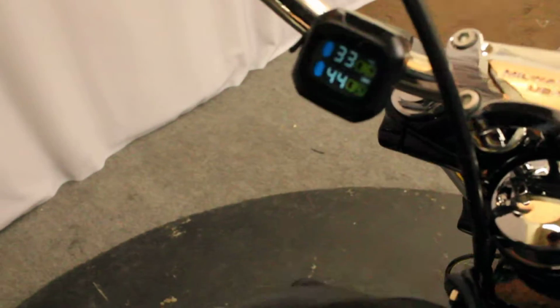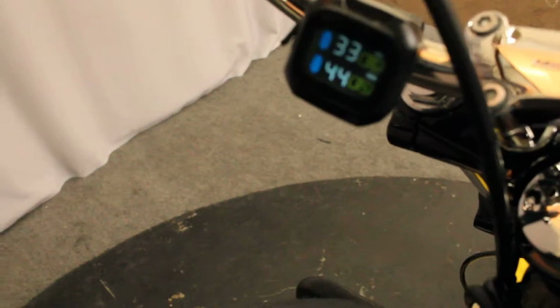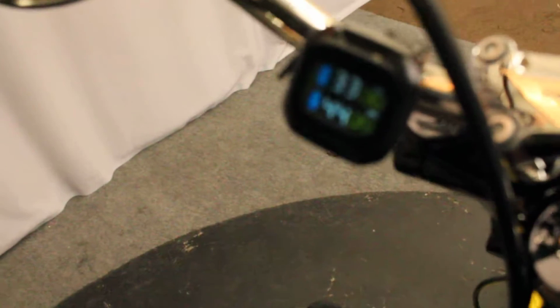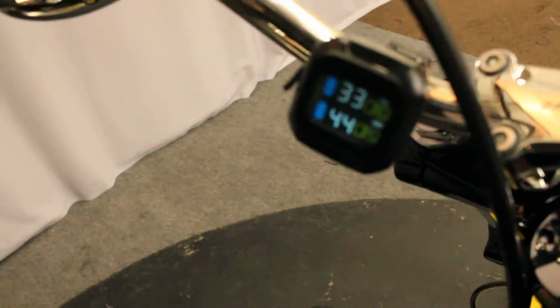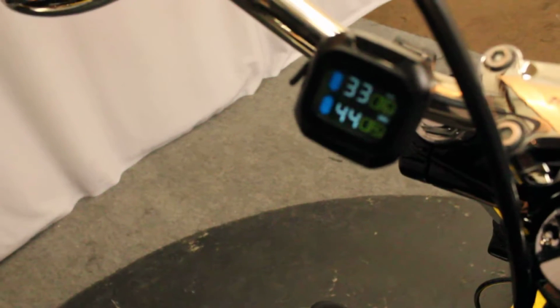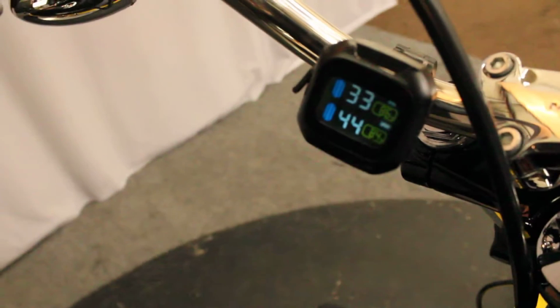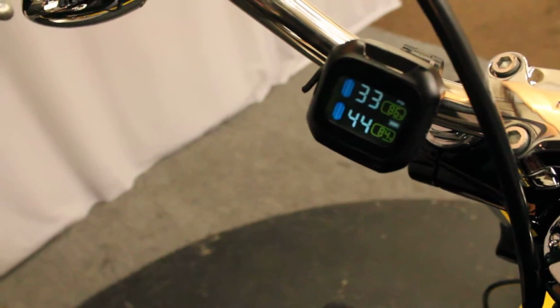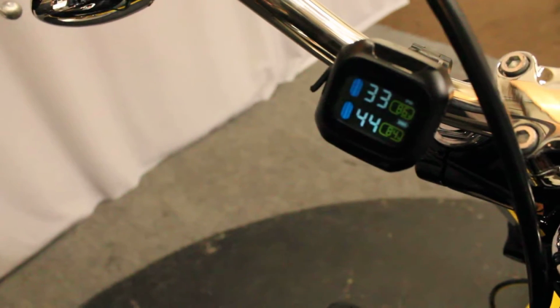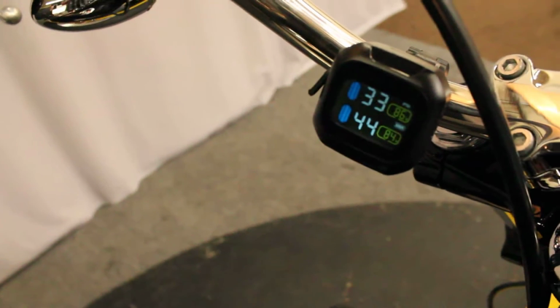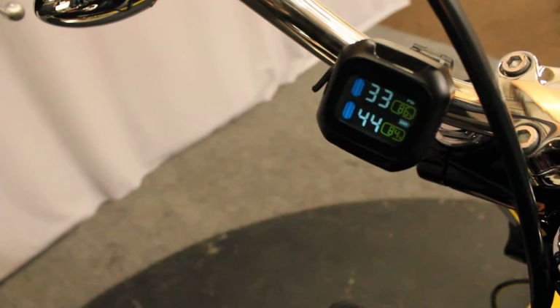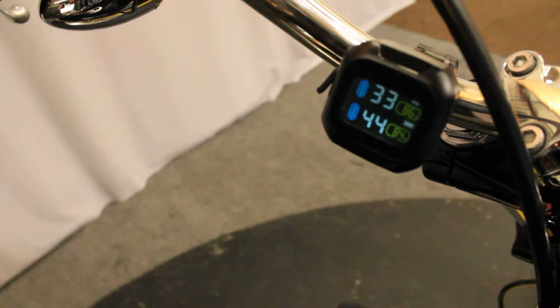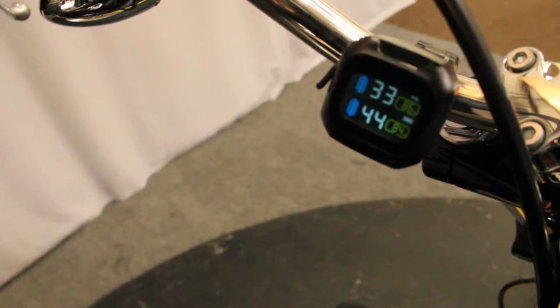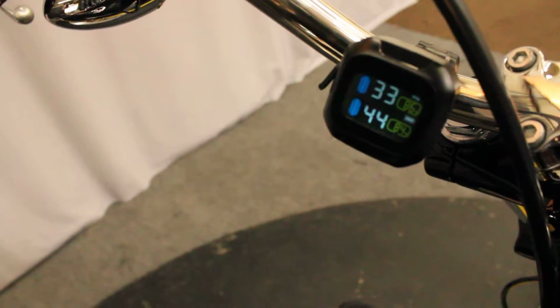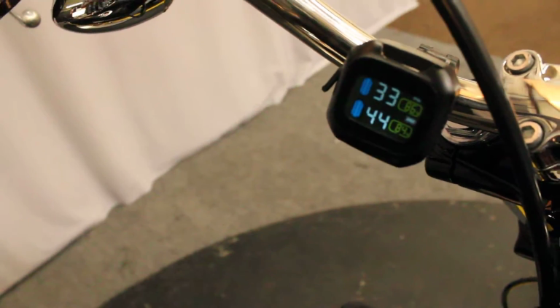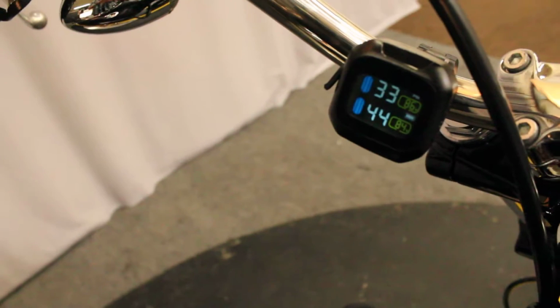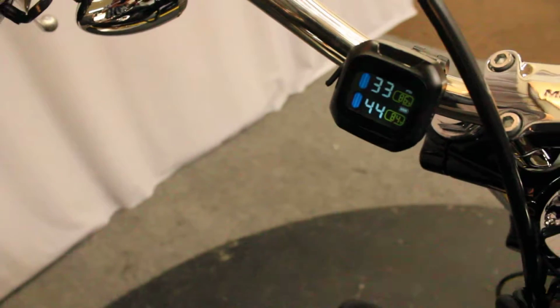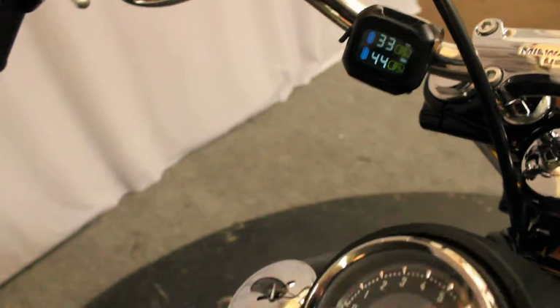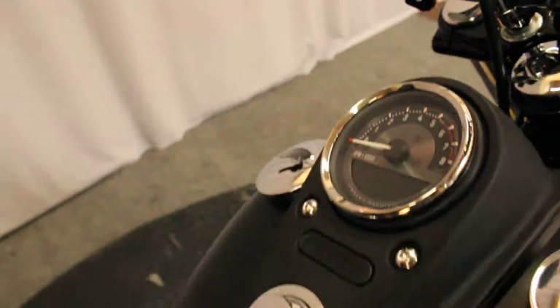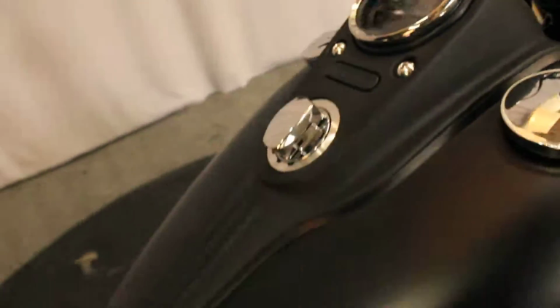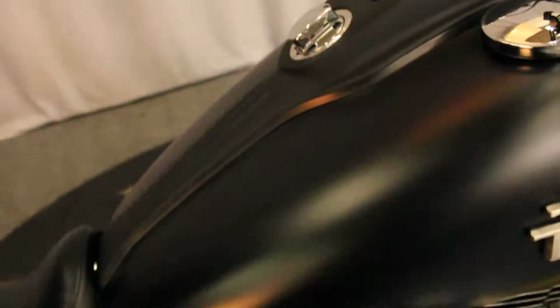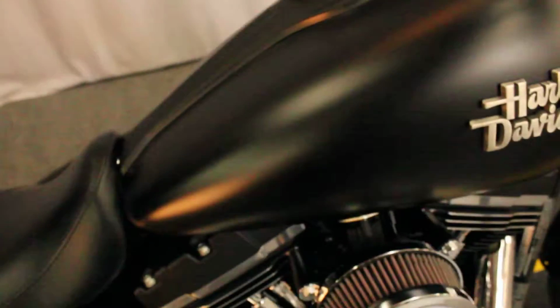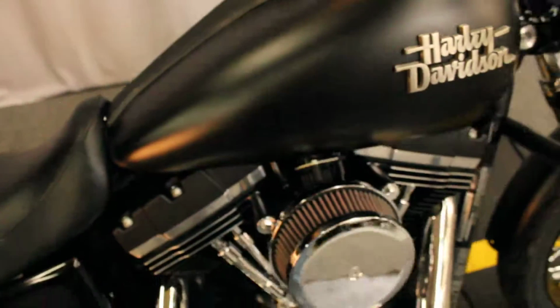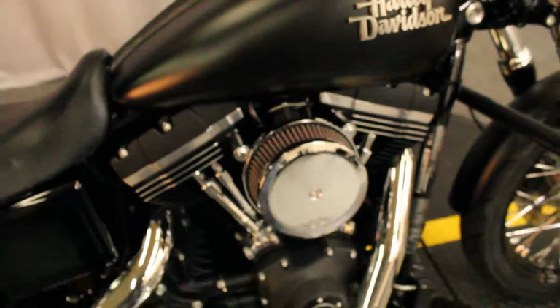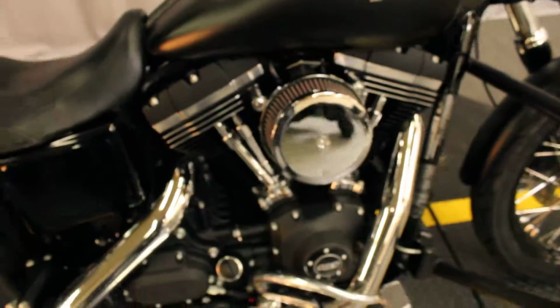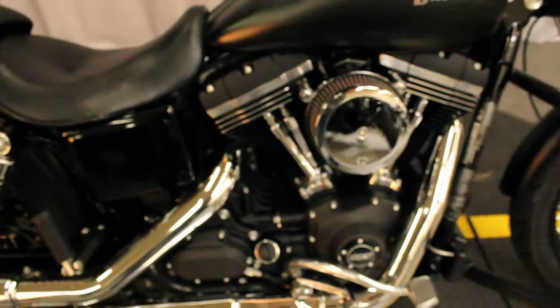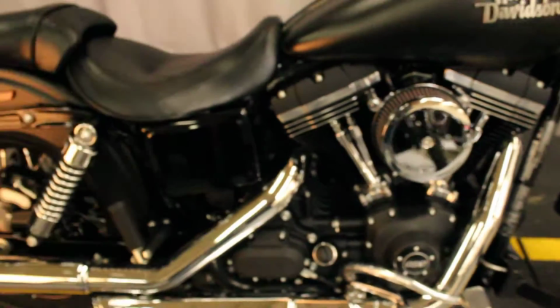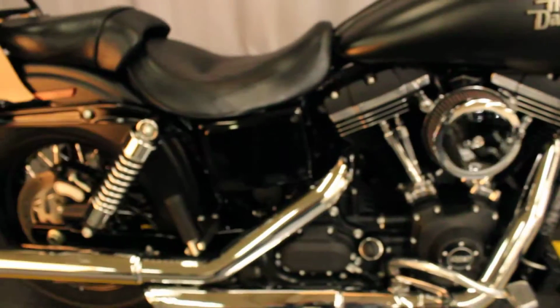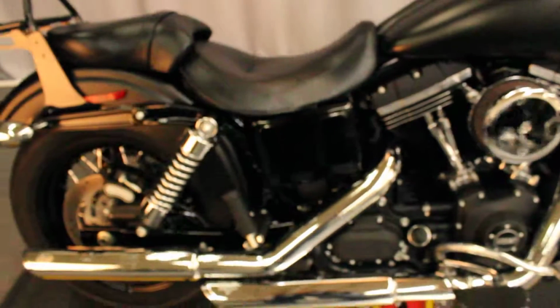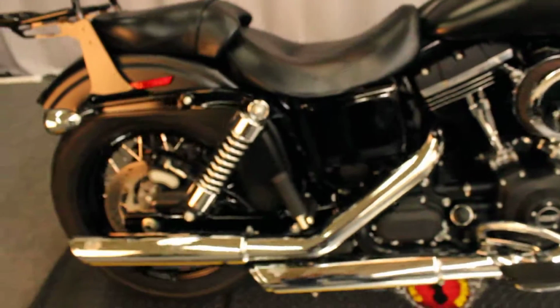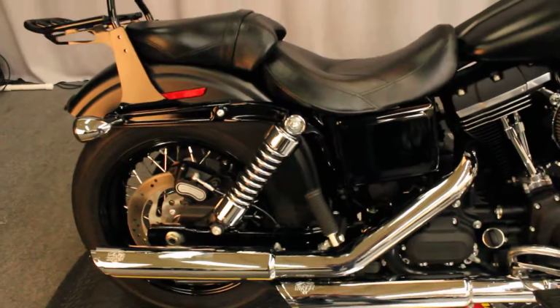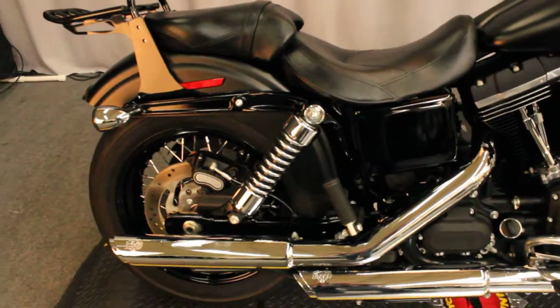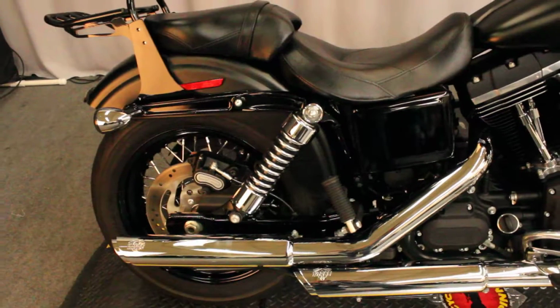It's real hot in here. Front tire could use a couple more pounds, rear tire could lose a couple pounds. You don't know it unless you know it.